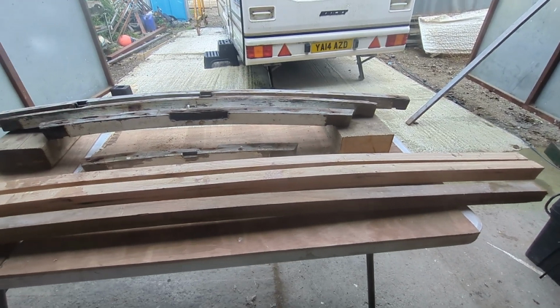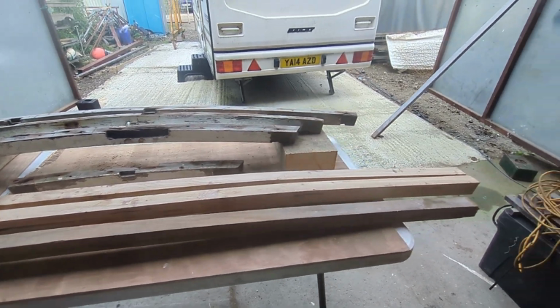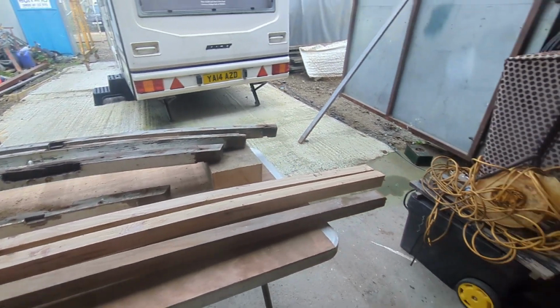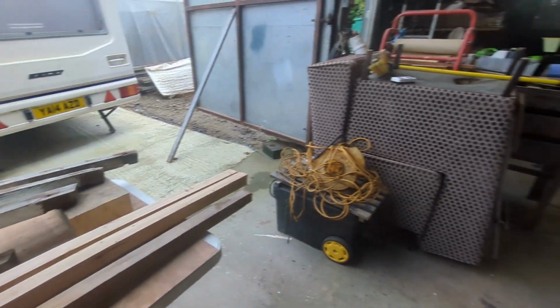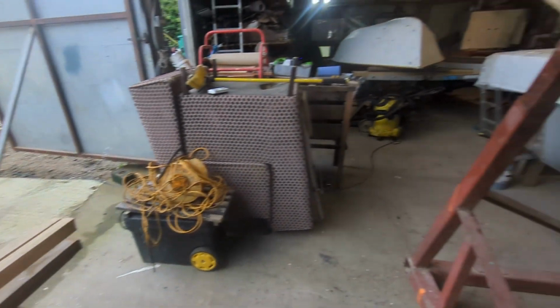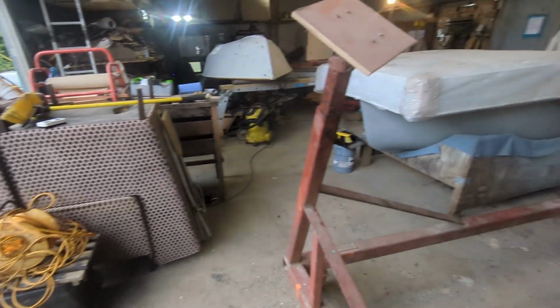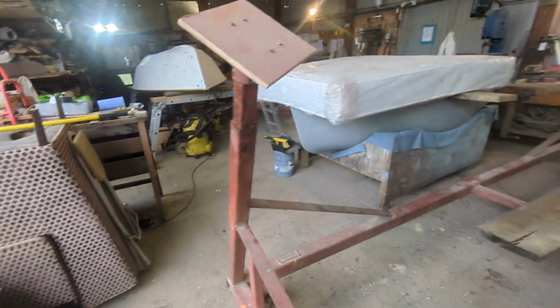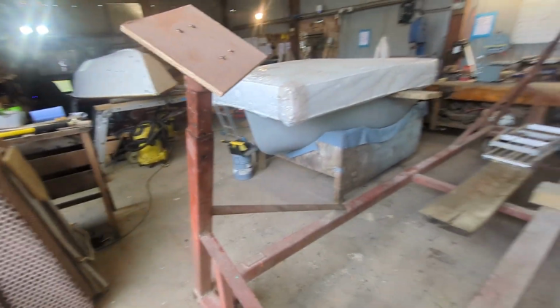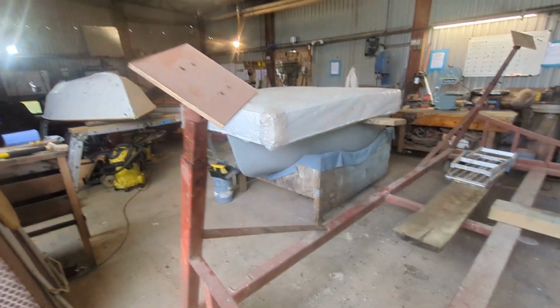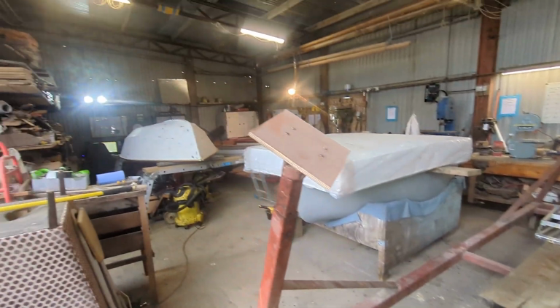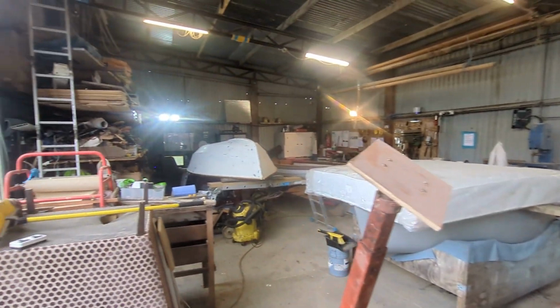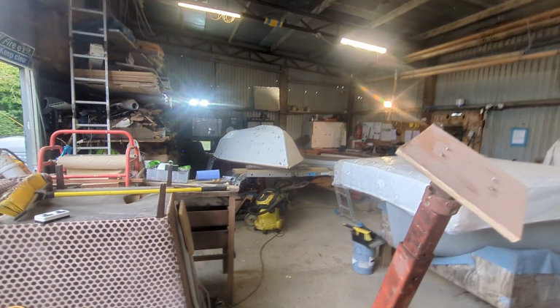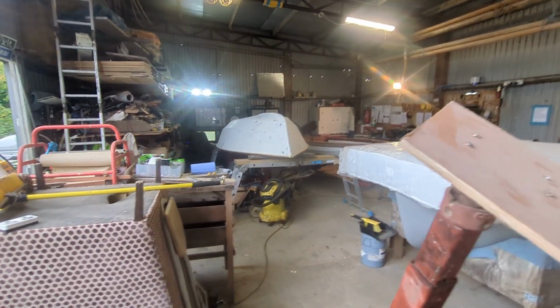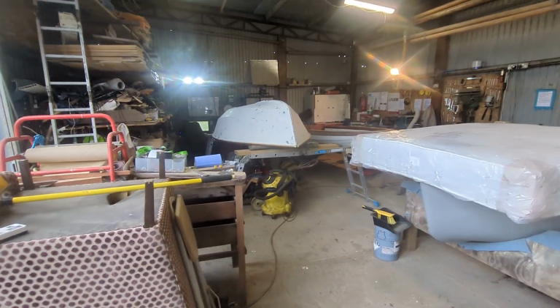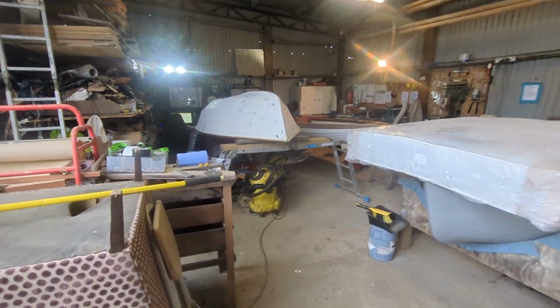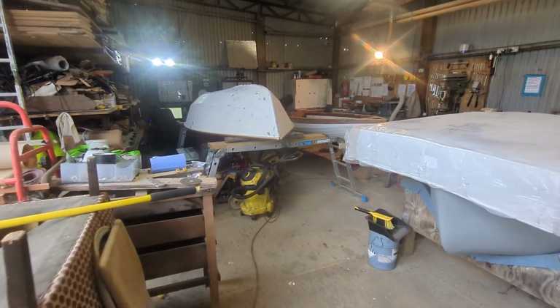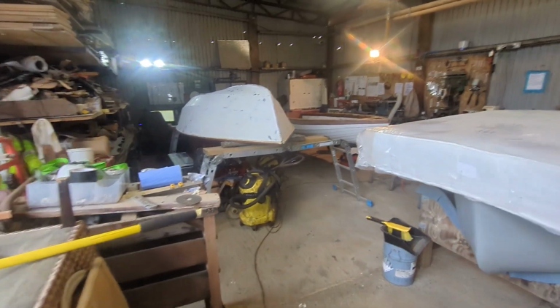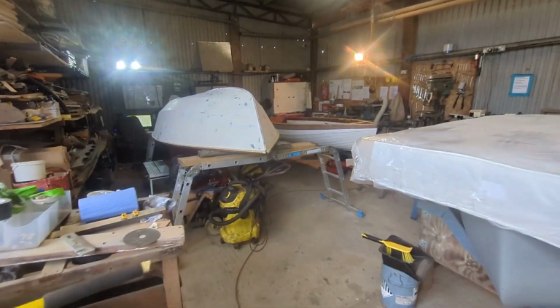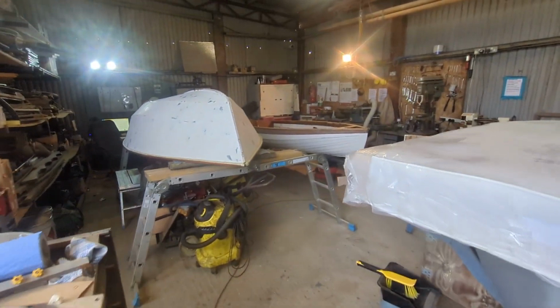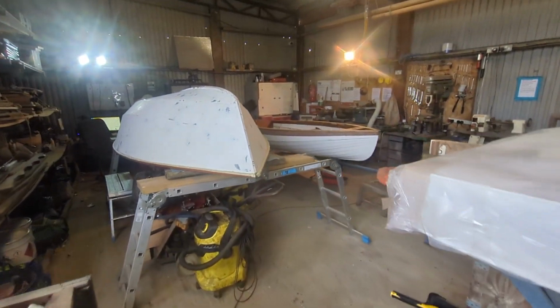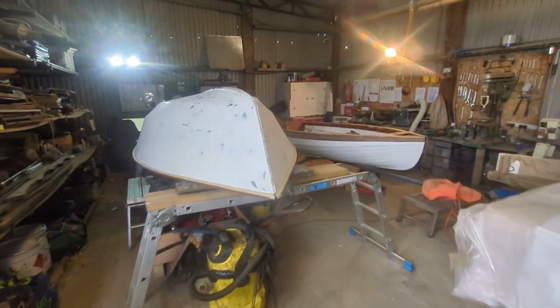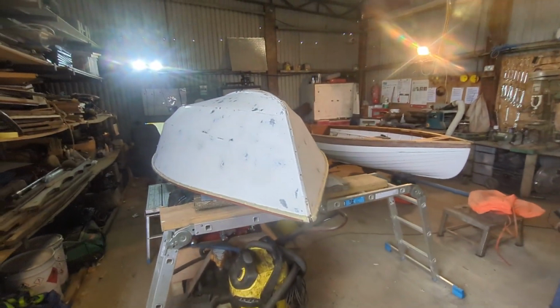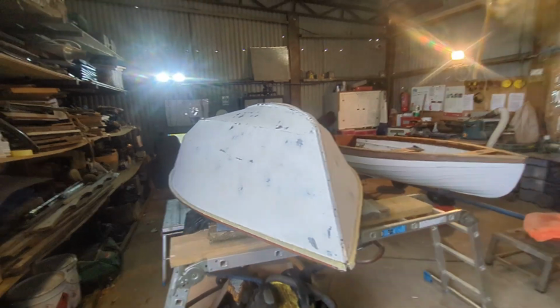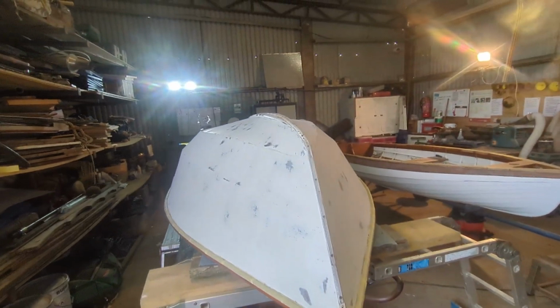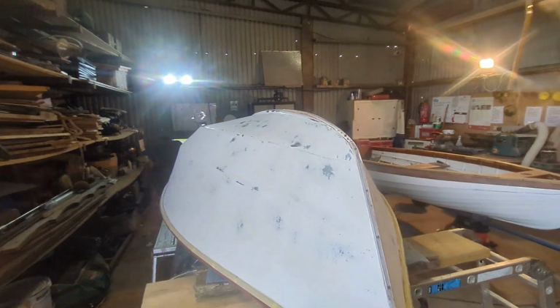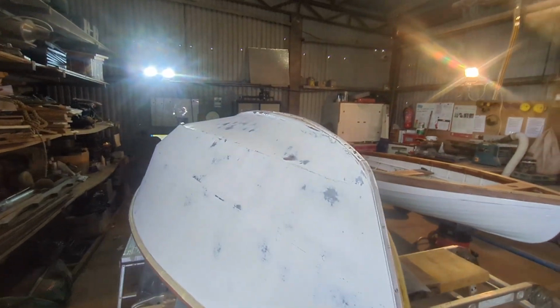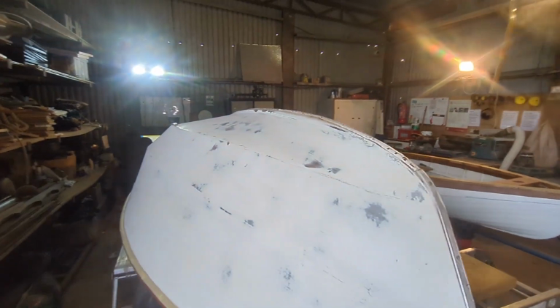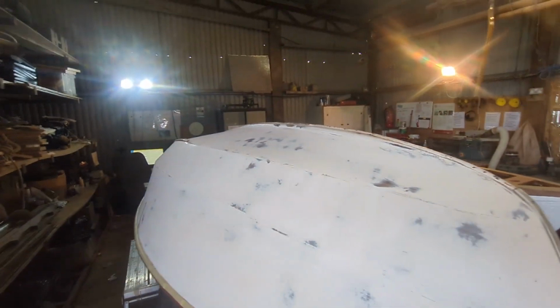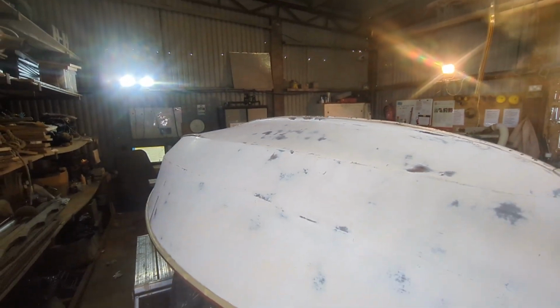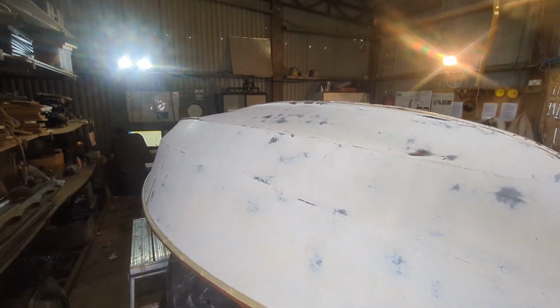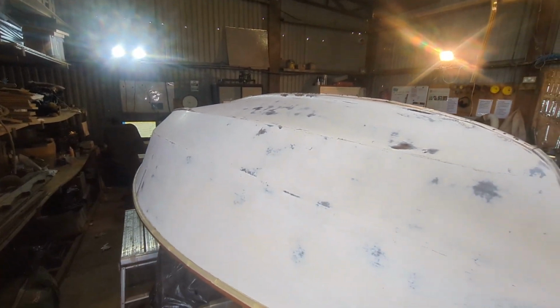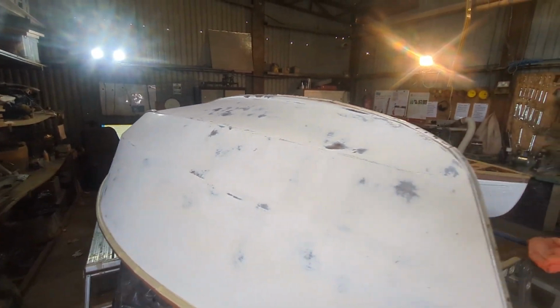Also, while we're in the workshop and we haven't been able to go on to Chance for a little while, we've been doing work on the Enterprise — sanding down the bottom, making sure she's nice and smooth again, ready for a new coat of paint.